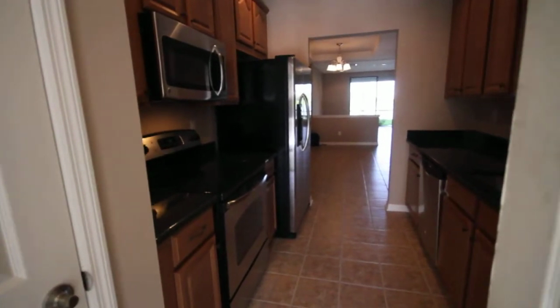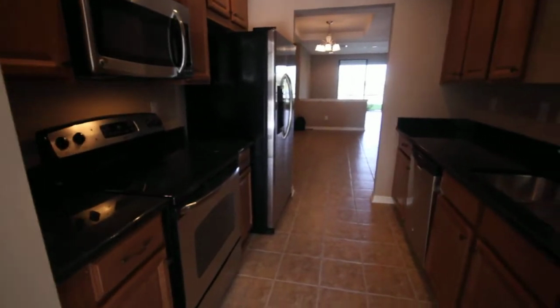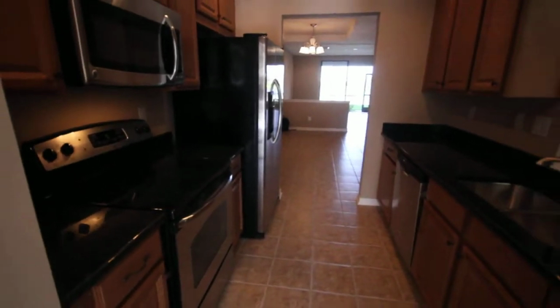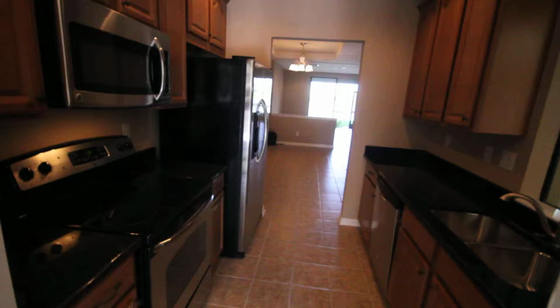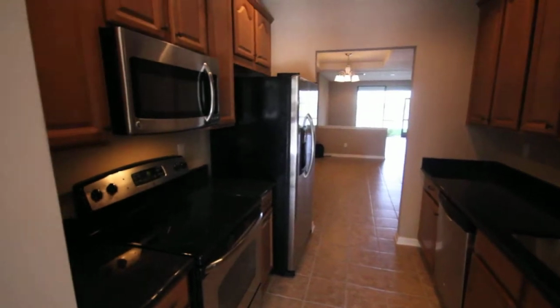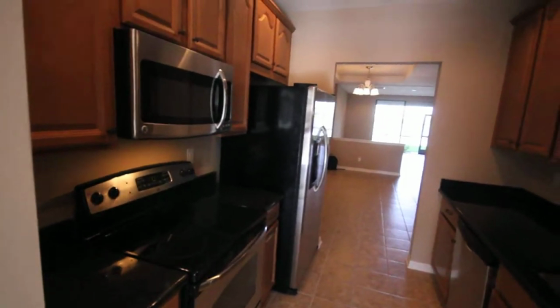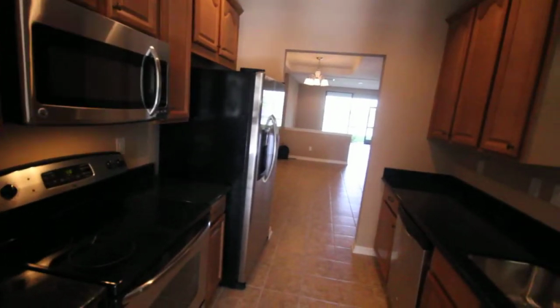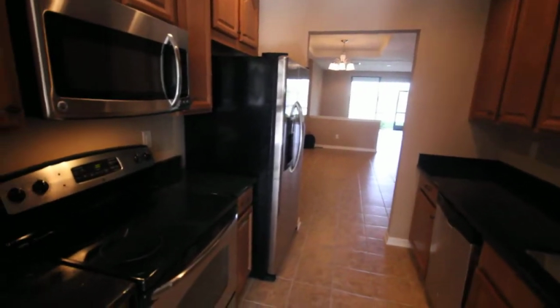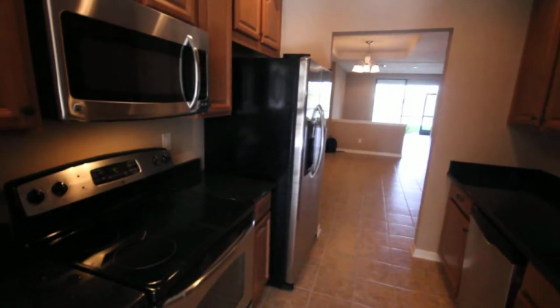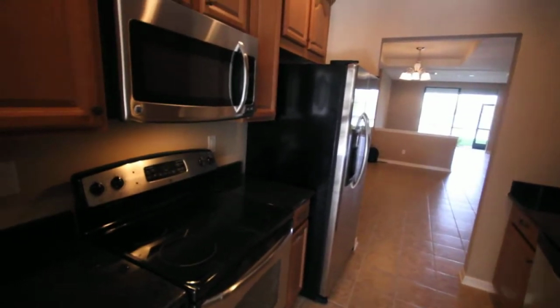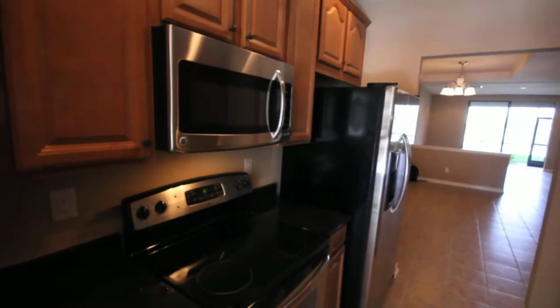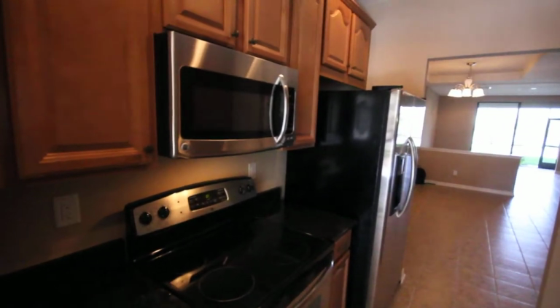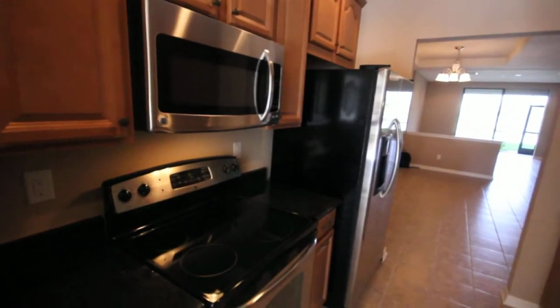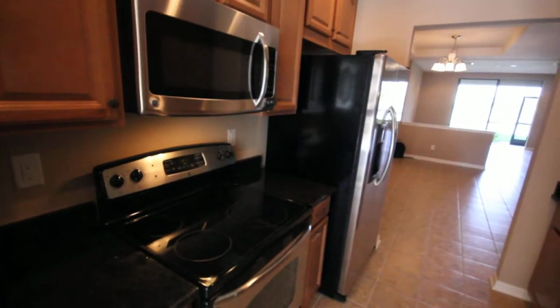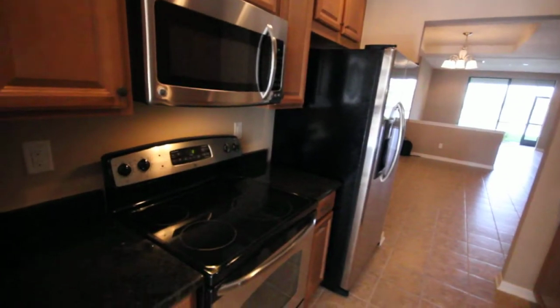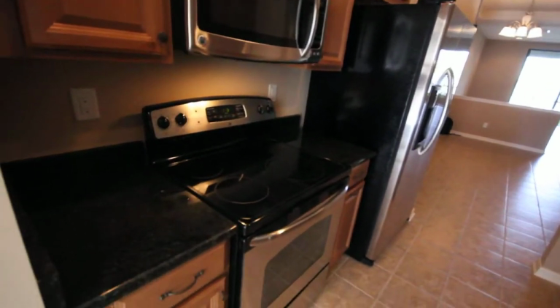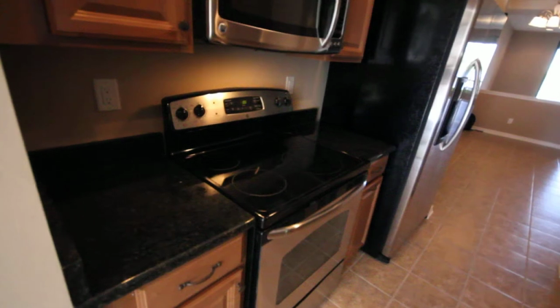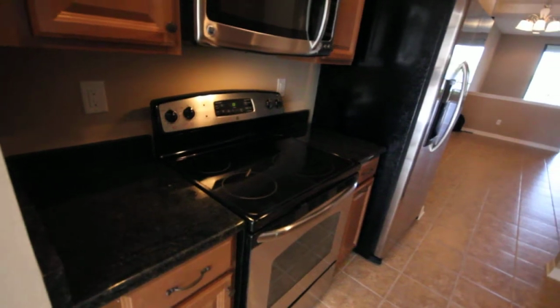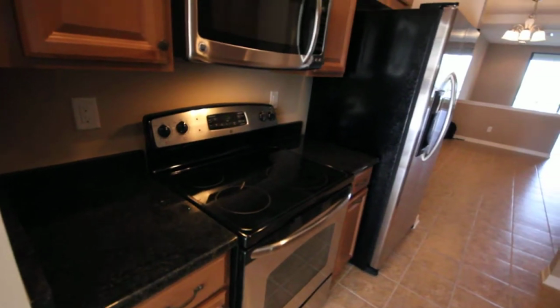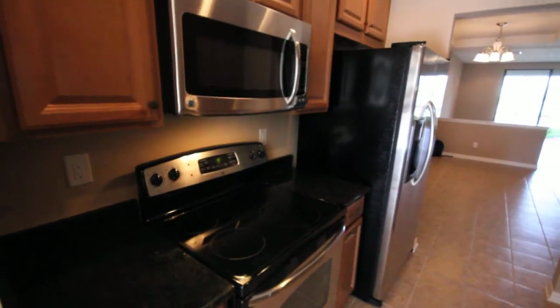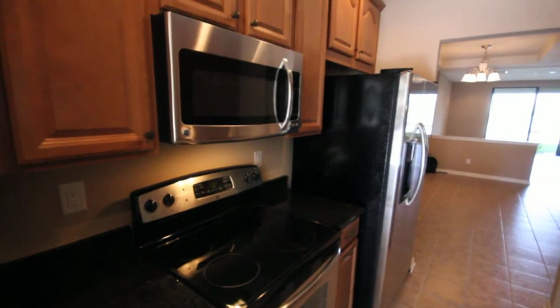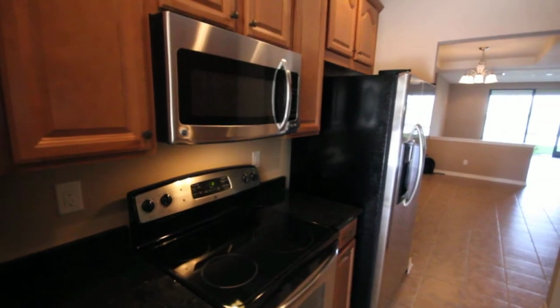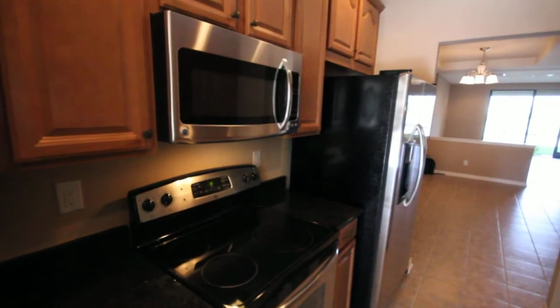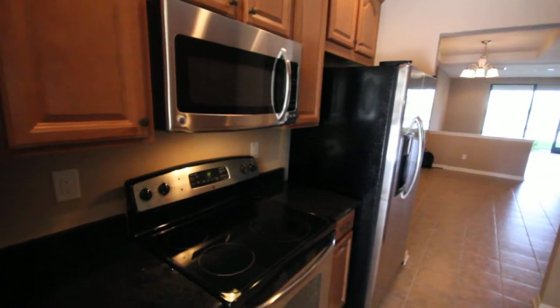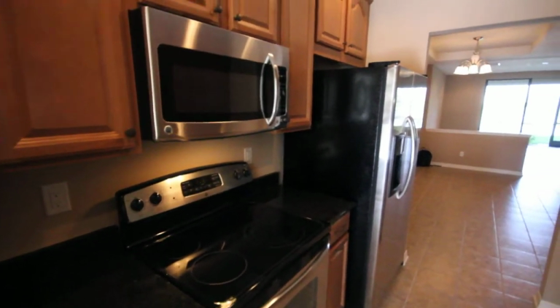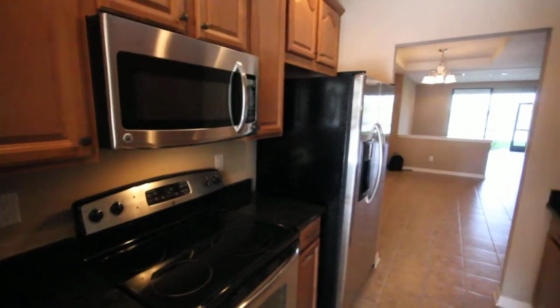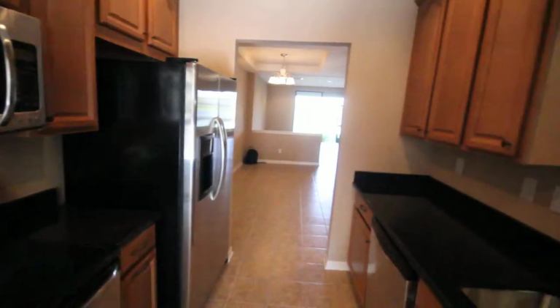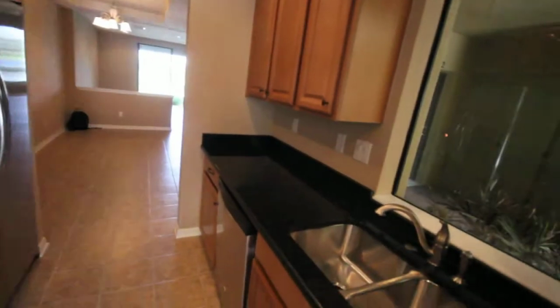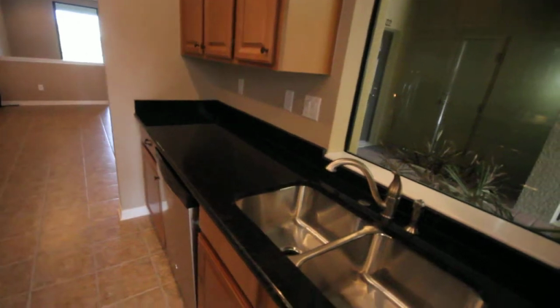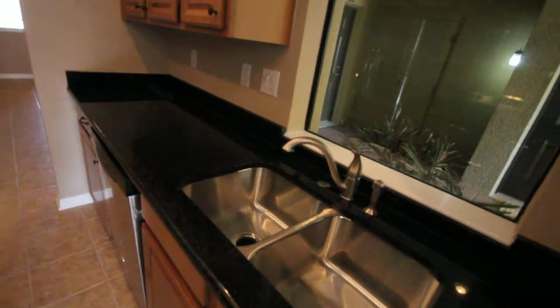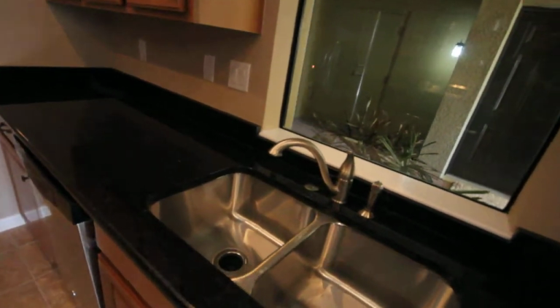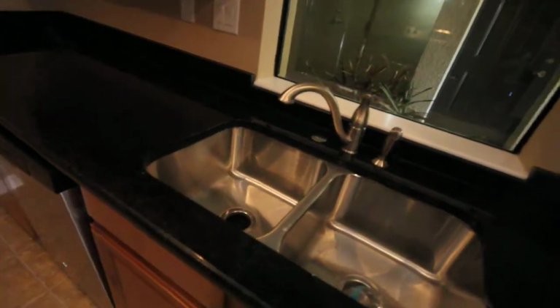This one right now is available and you get tons of upgrades. You can see you get stainless steel appliances with the granite countertops. The standard comes with black and Corian. Come through here, you got the double sink.